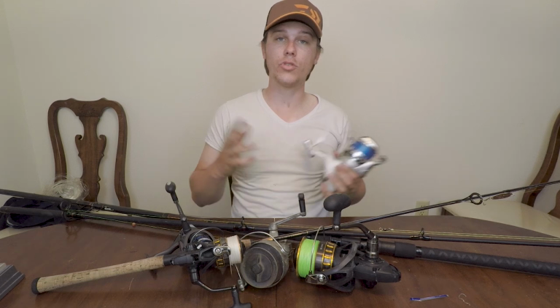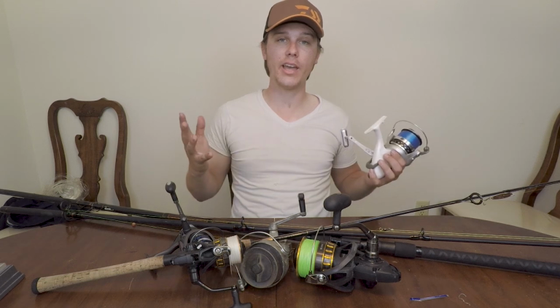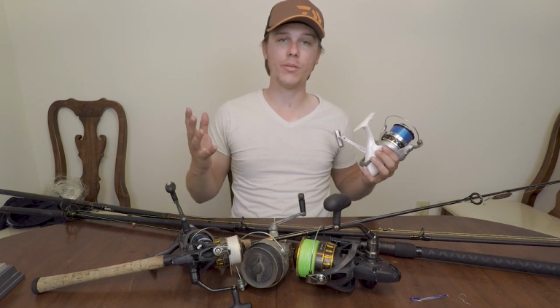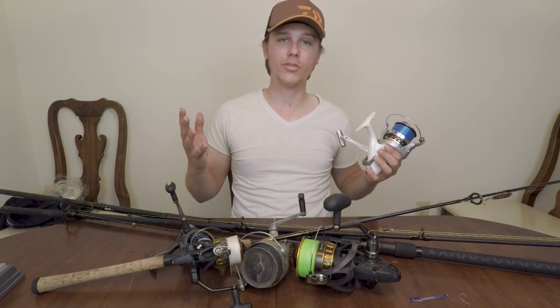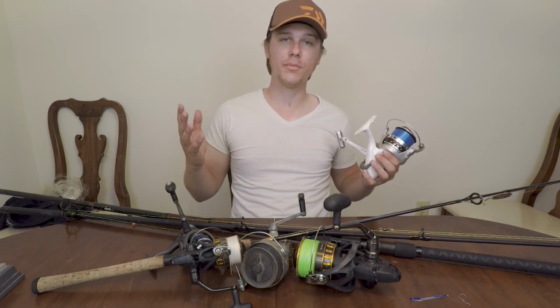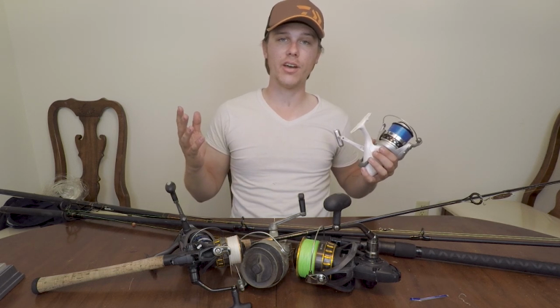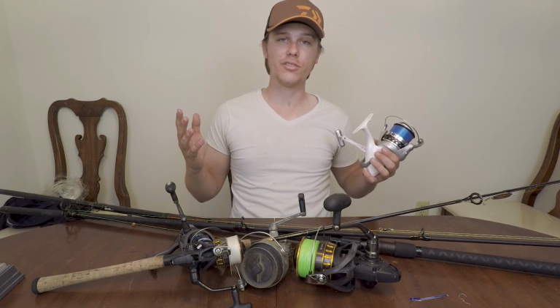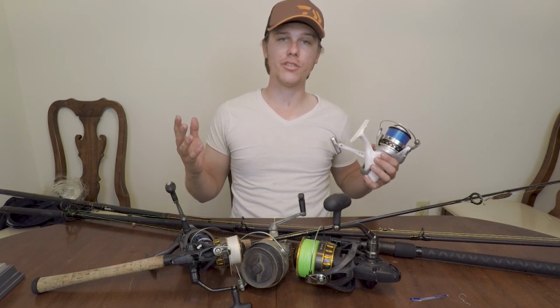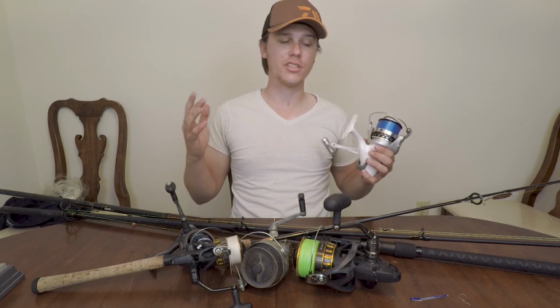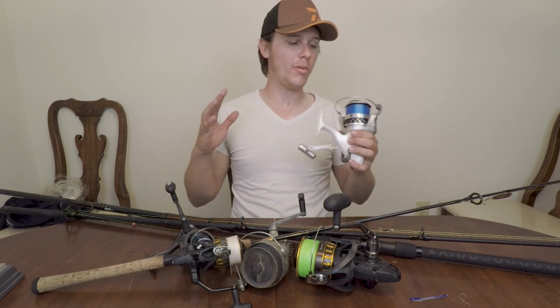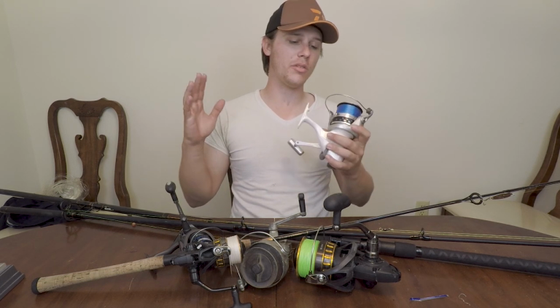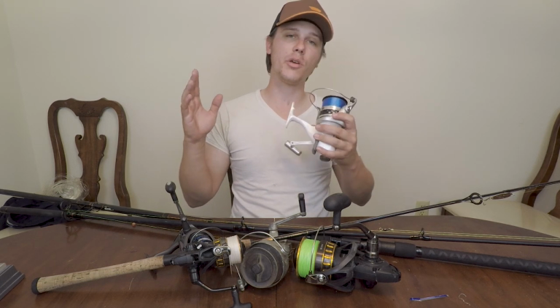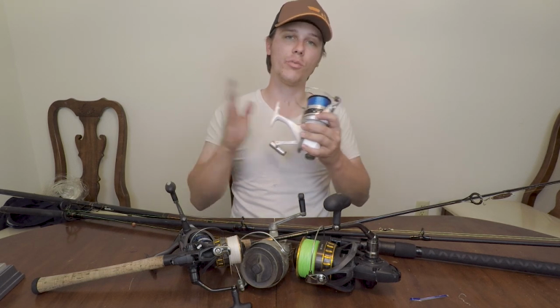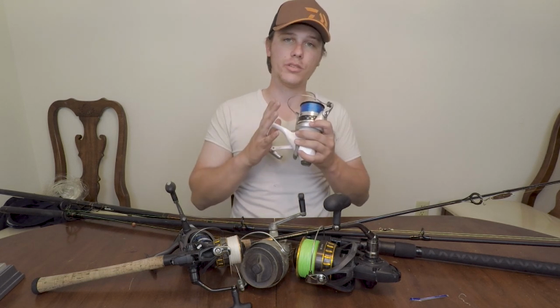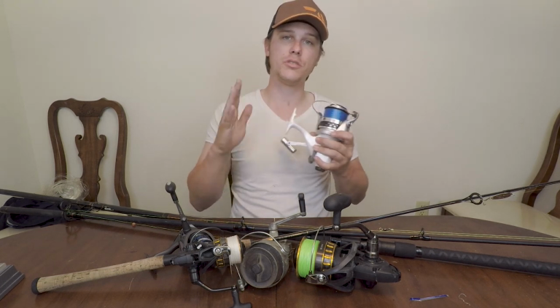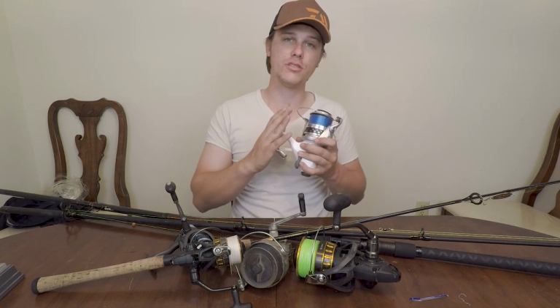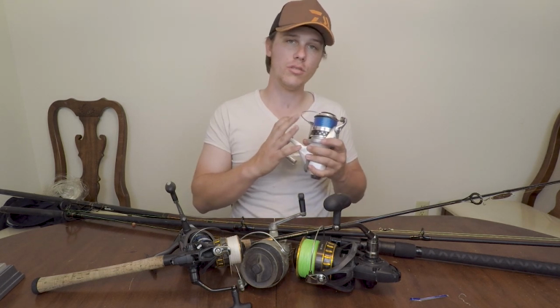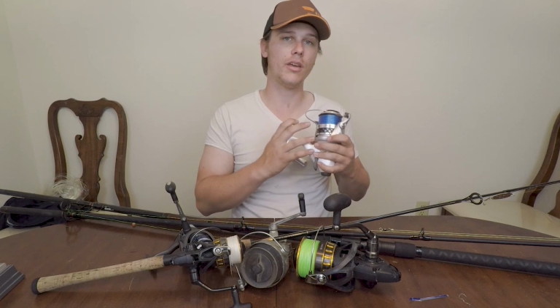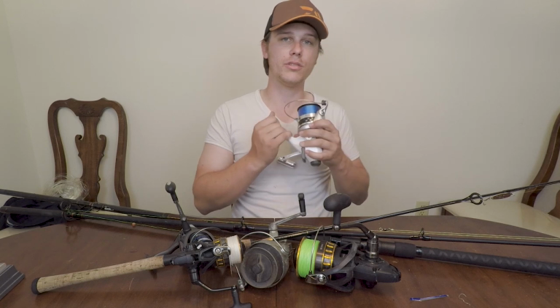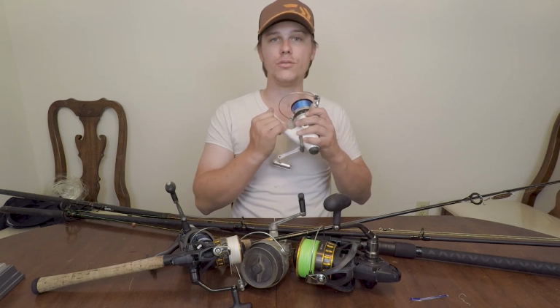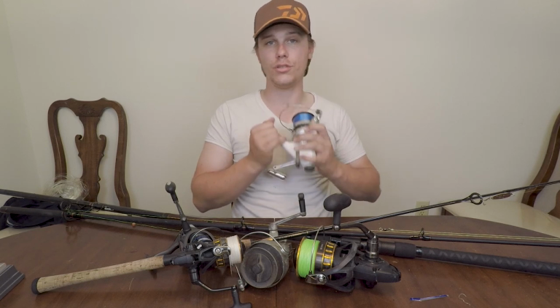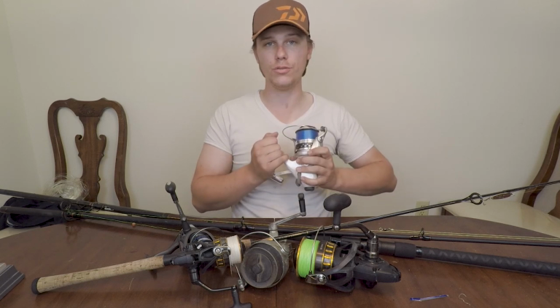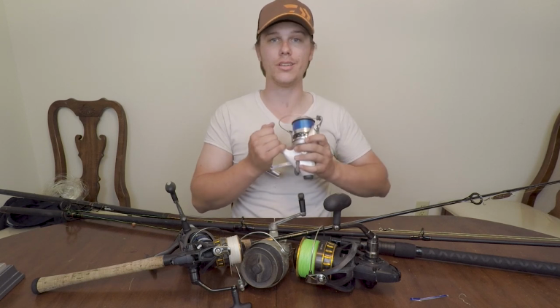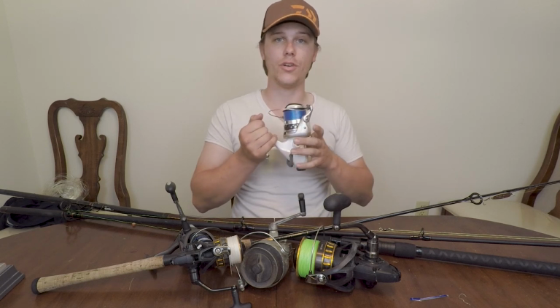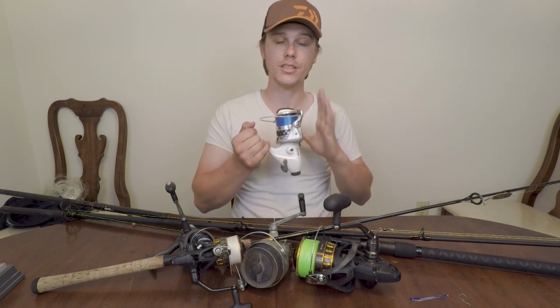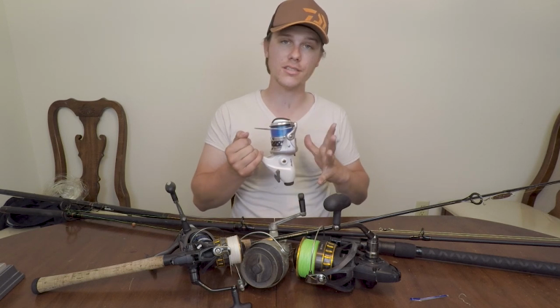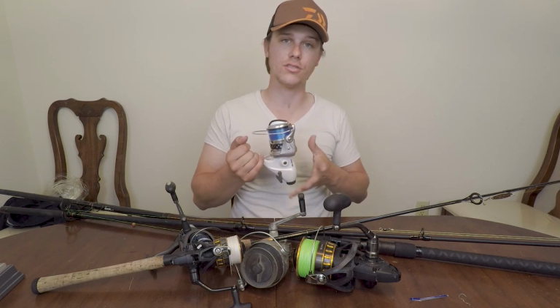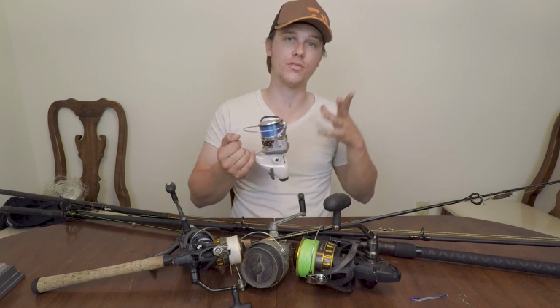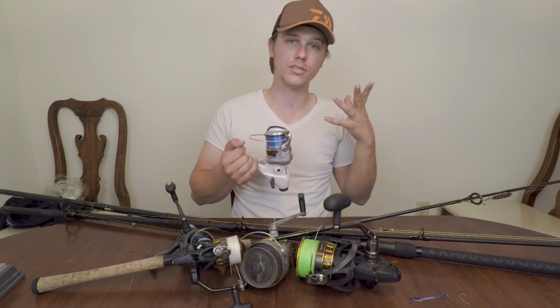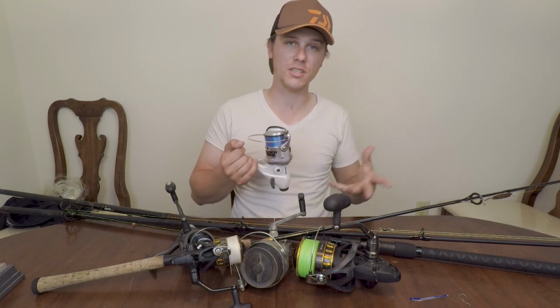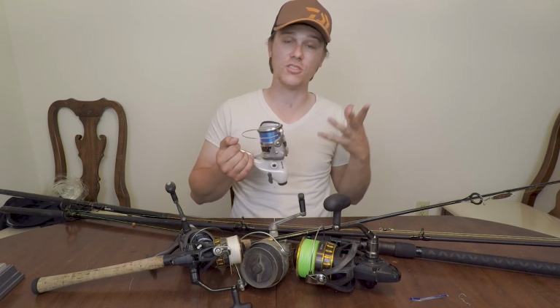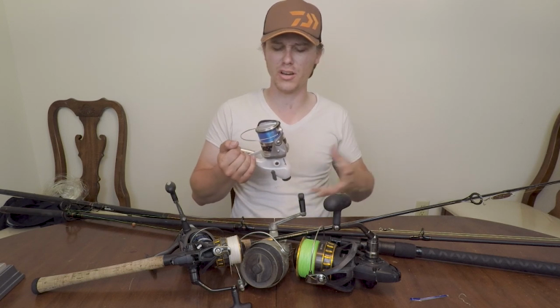Welcome back to another episode of How To Get Started Surf Fishing. Today we are going to be going over reels — what you should and shouldn't do with them, and what size you should use as far as the species you're targeting.